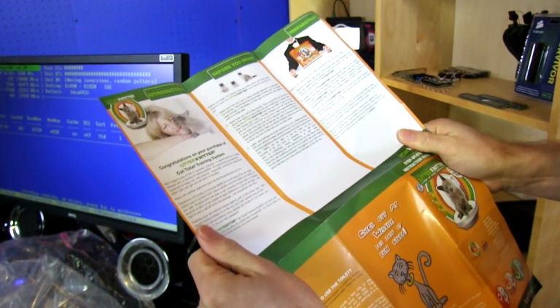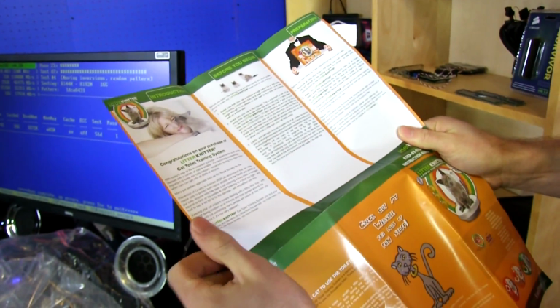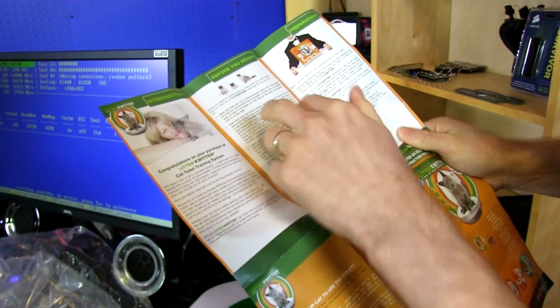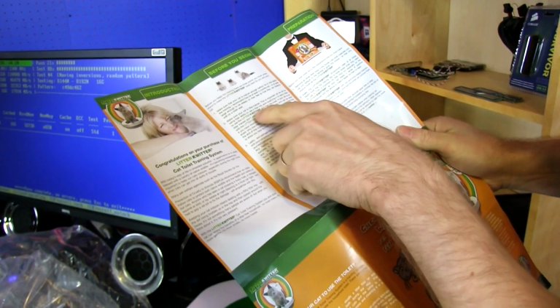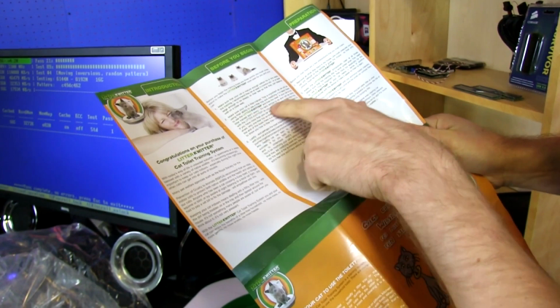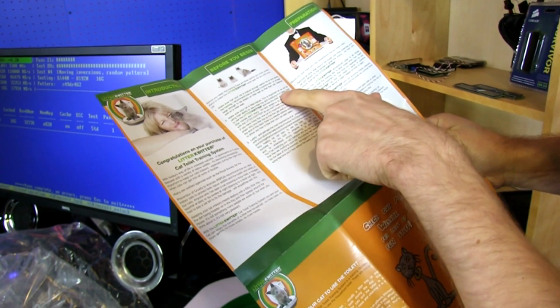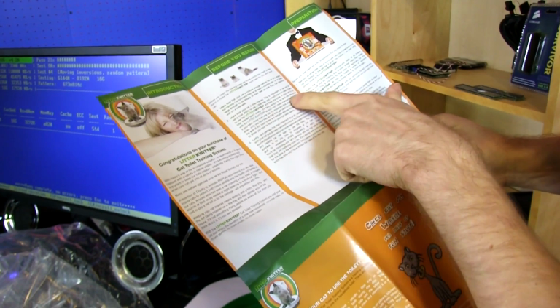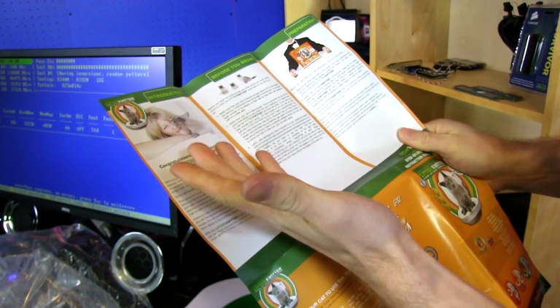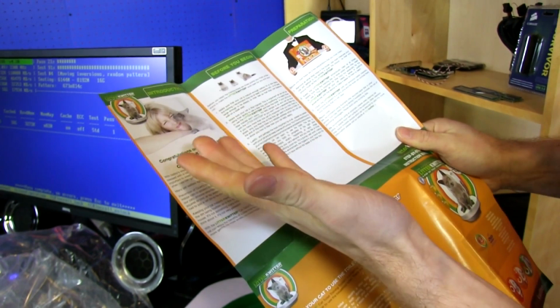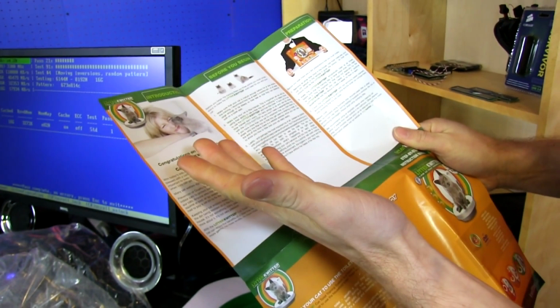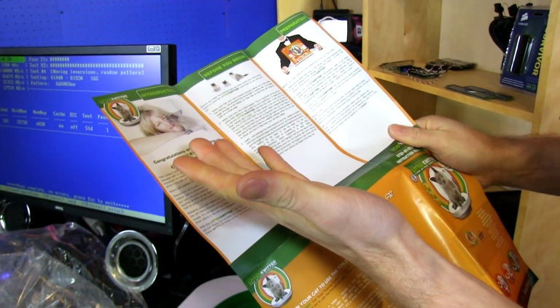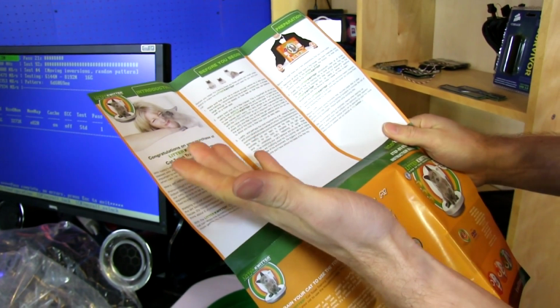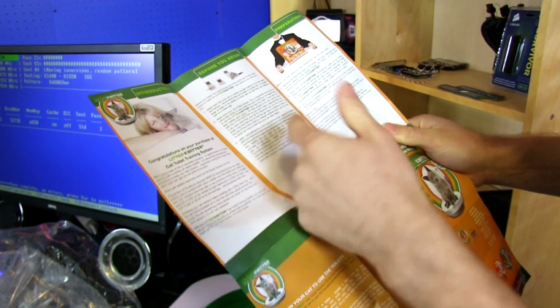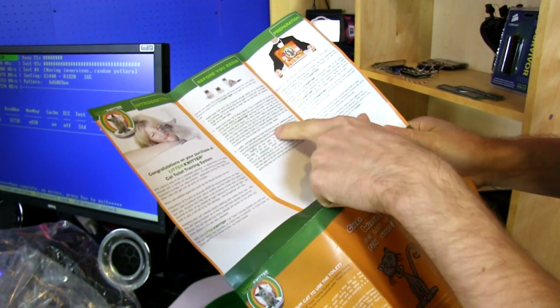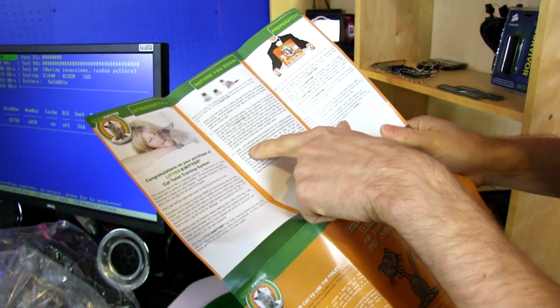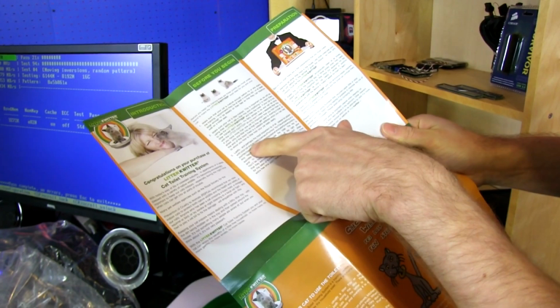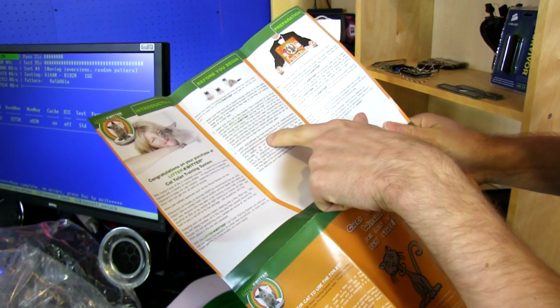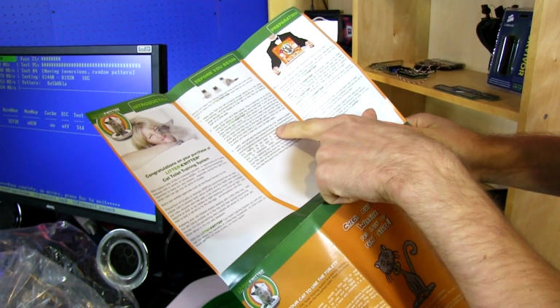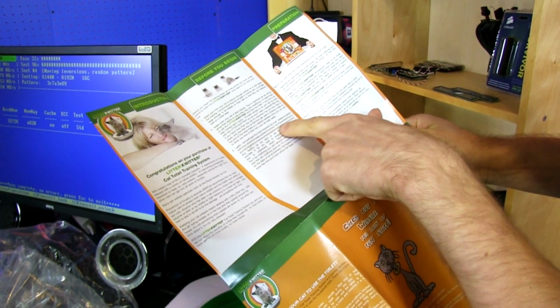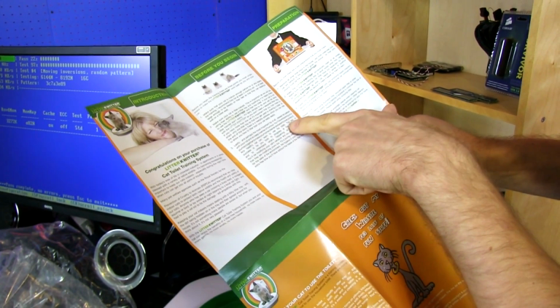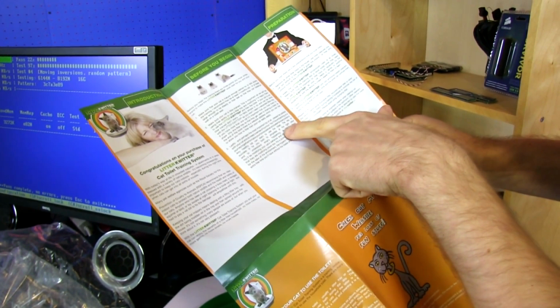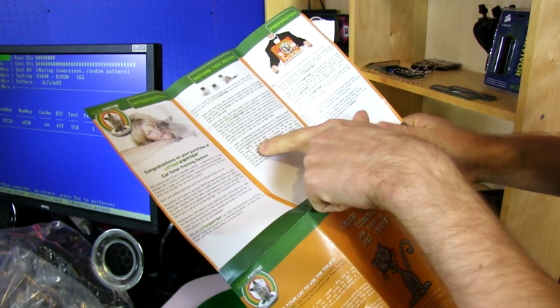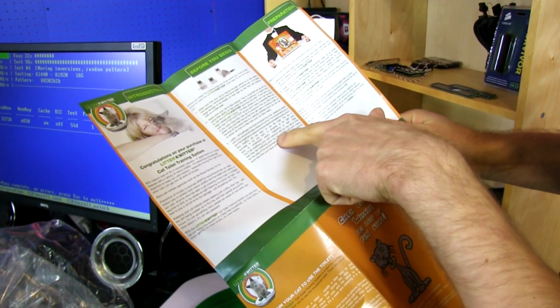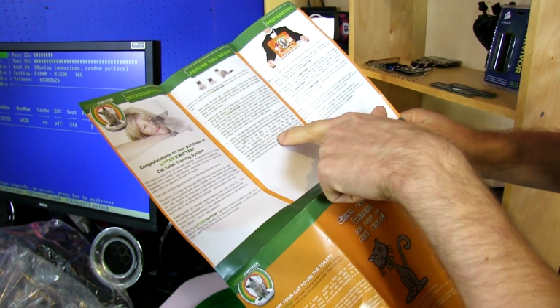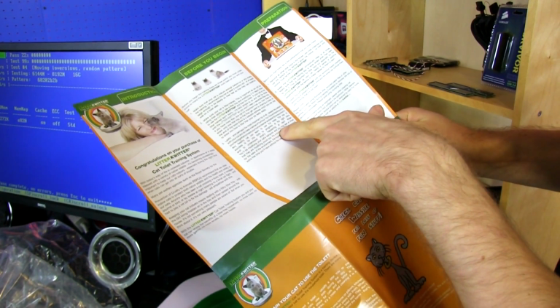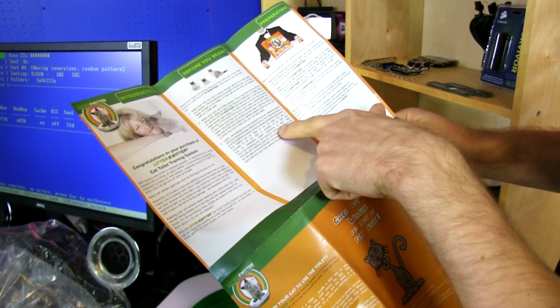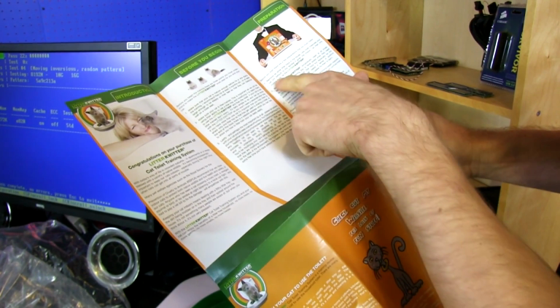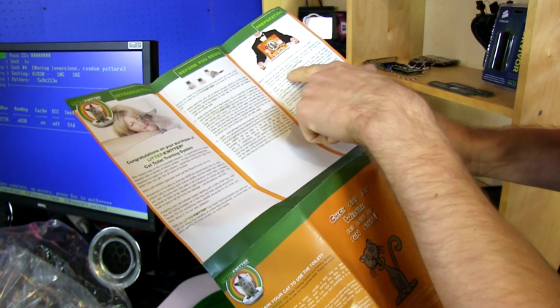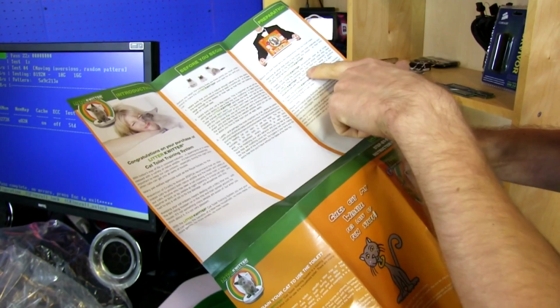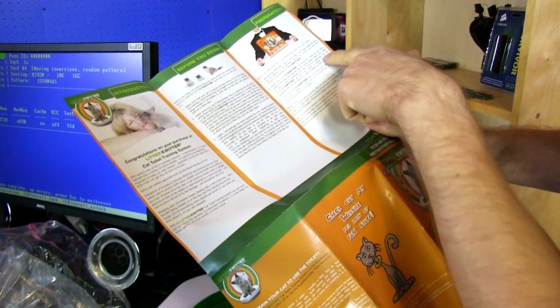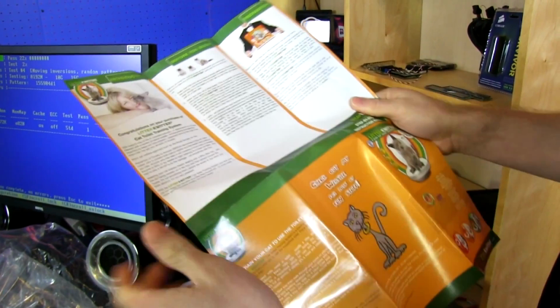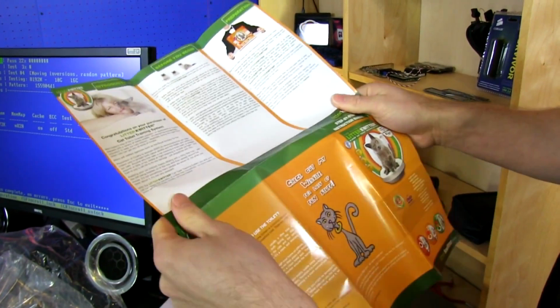There's a cat licking her face in the manual, and she doesn't look that happy about it. Before you begin, make sure your cat is mature enough — they recommend at least three months old. Make sure your cat is litter trained; you're not going to be able to do this with a cat that's not litter trained. Be patient with your cat and do keep a sense of humor.